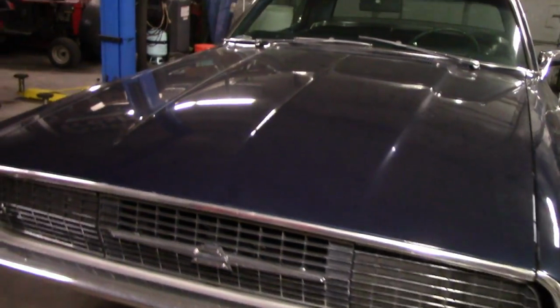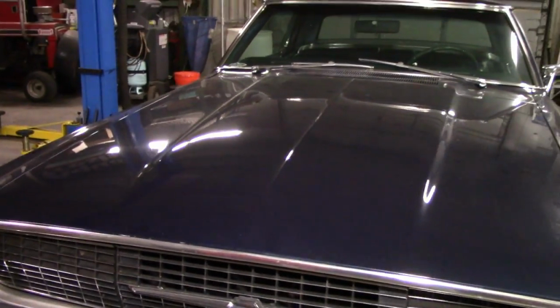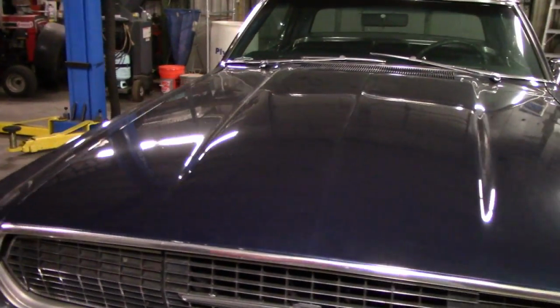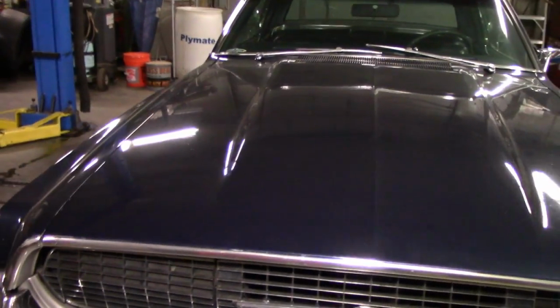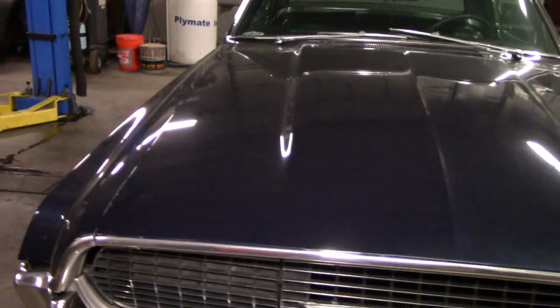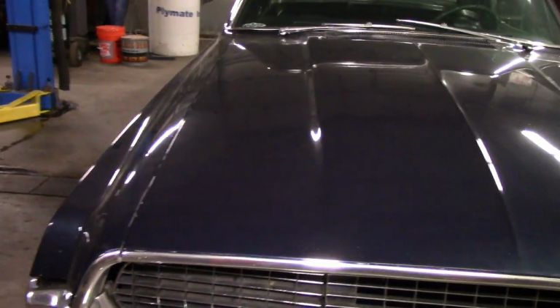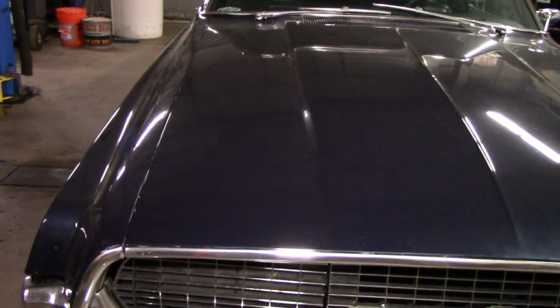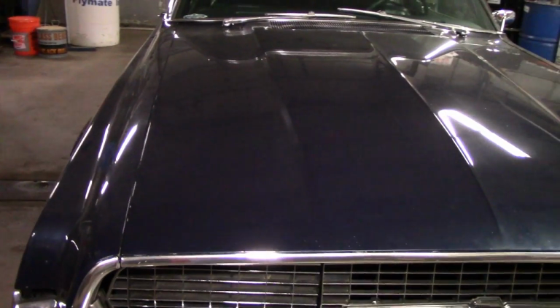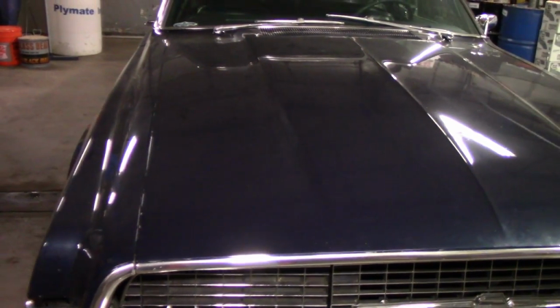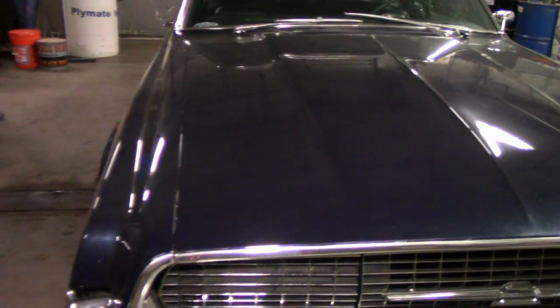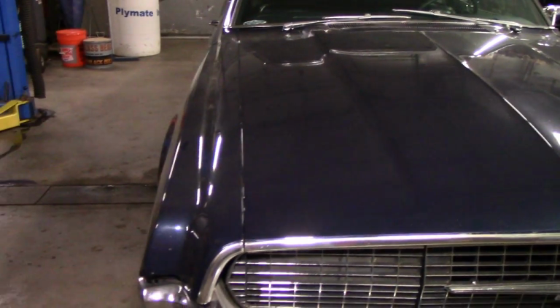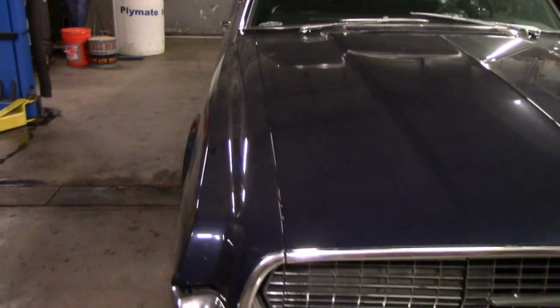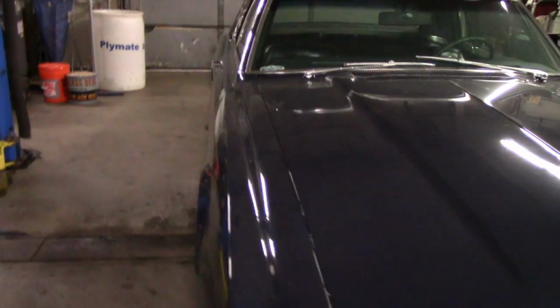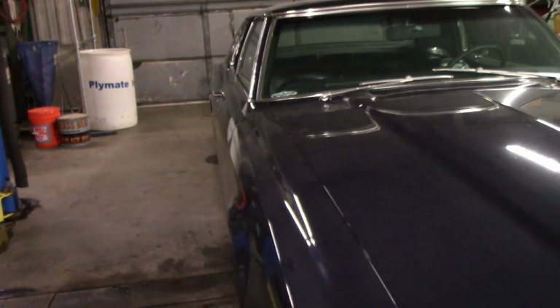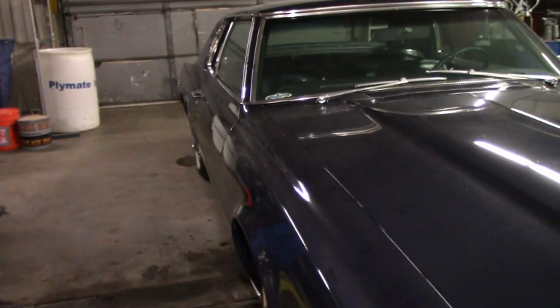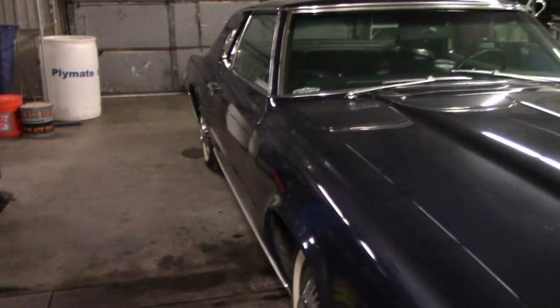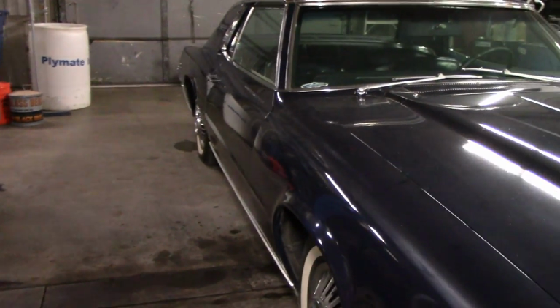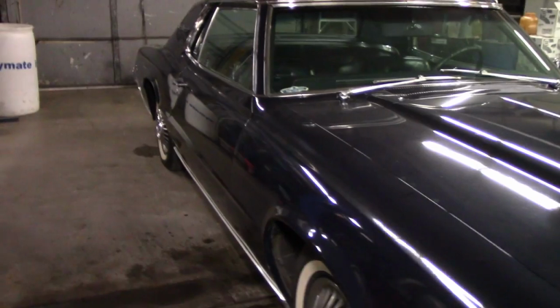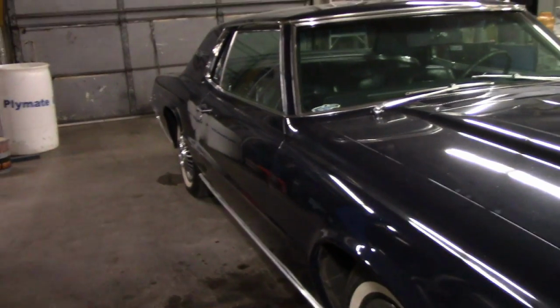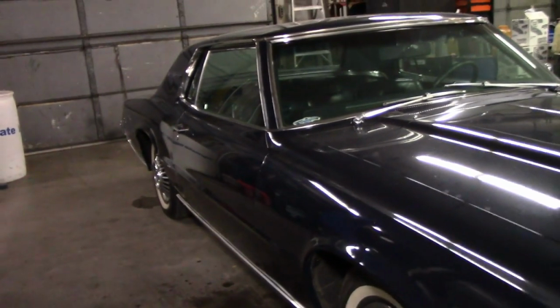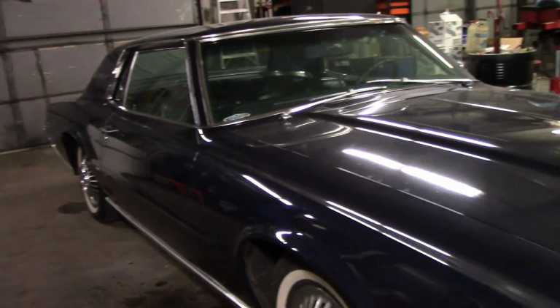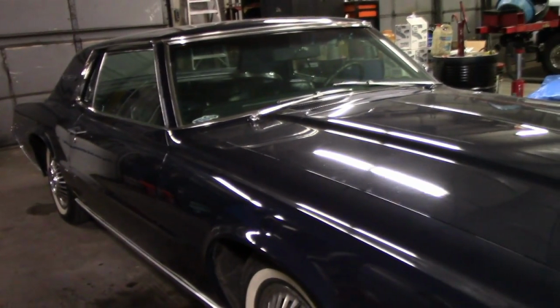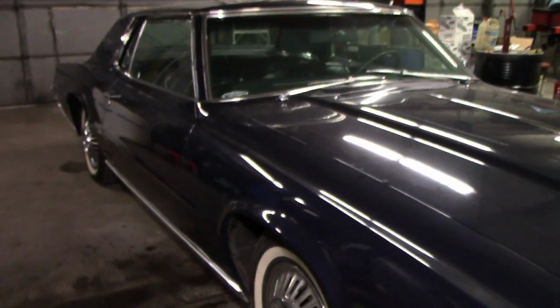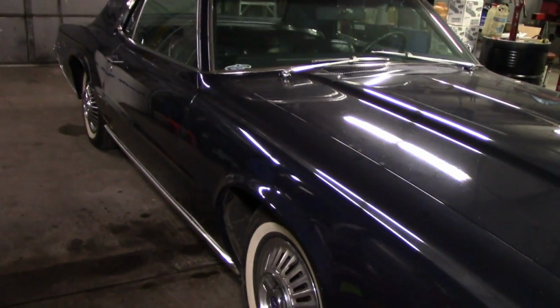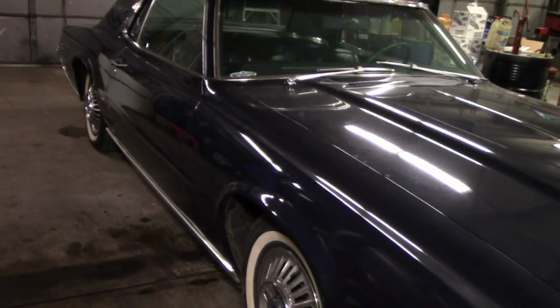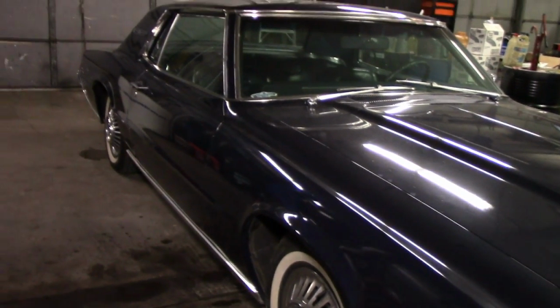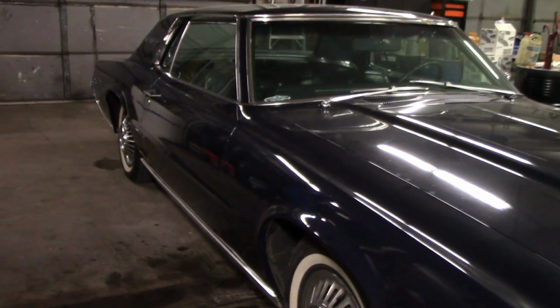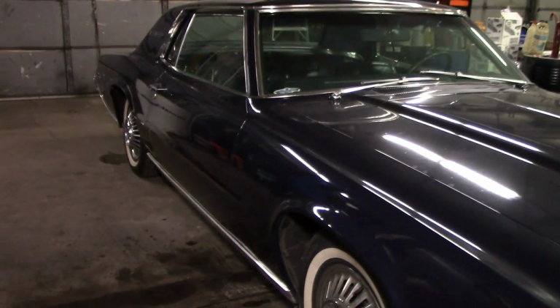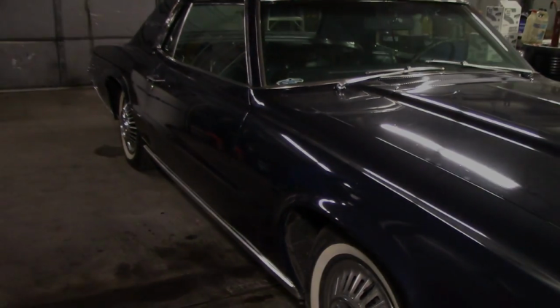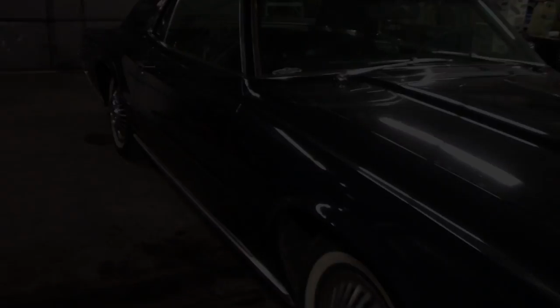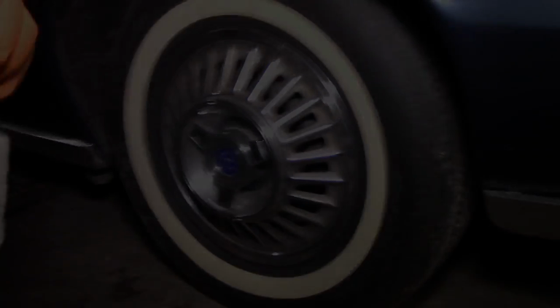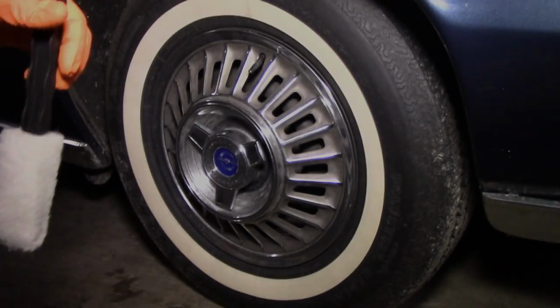Let it dry overnight, then come in and start polishing and doing all the stuff we need to do to it. I don't know how many parts this video is going to be — it could be two, it could be three. I'm not sure. But it's going to be fun no matter what. So let me get everything set up — here we go.